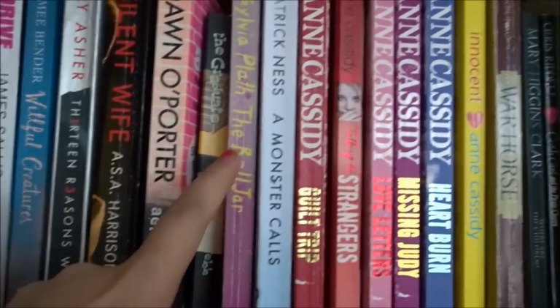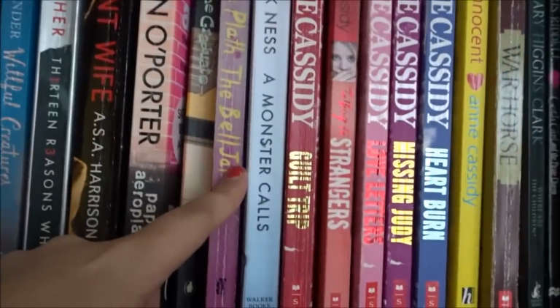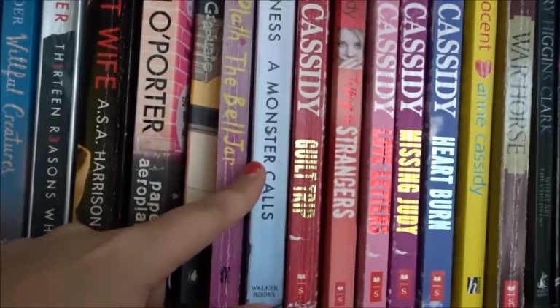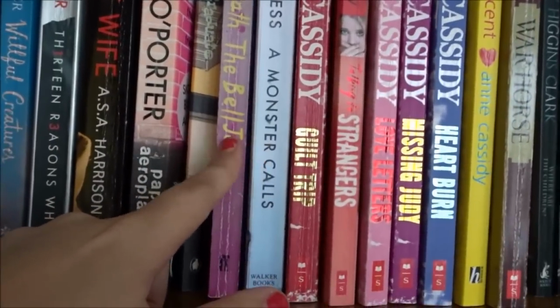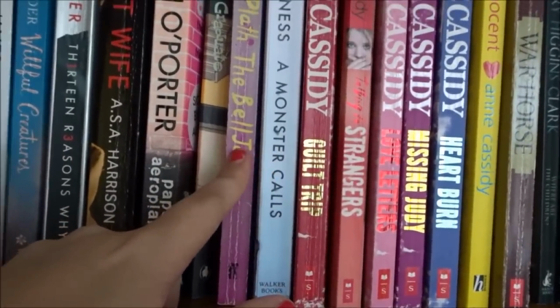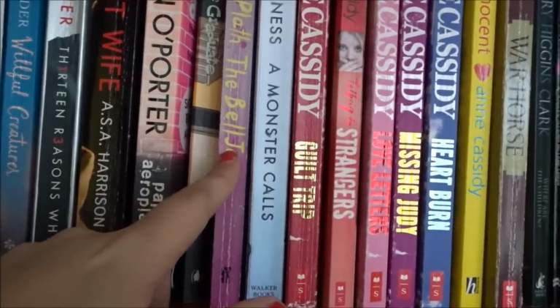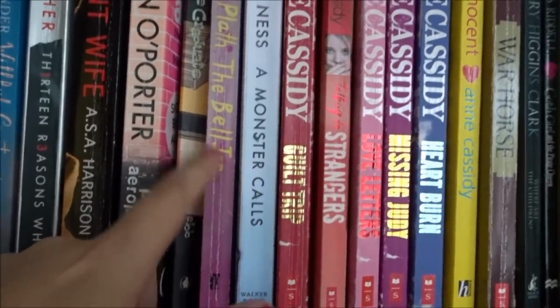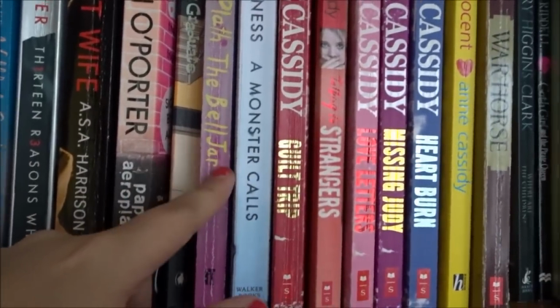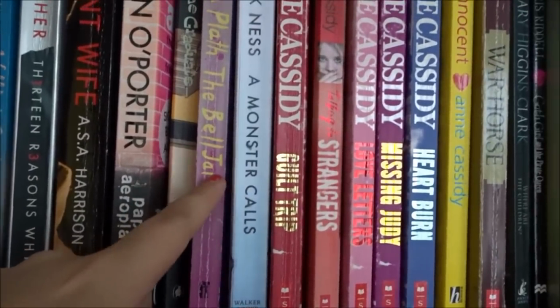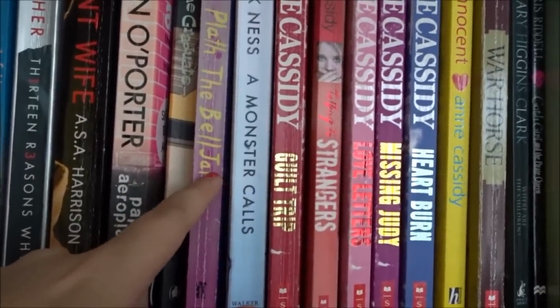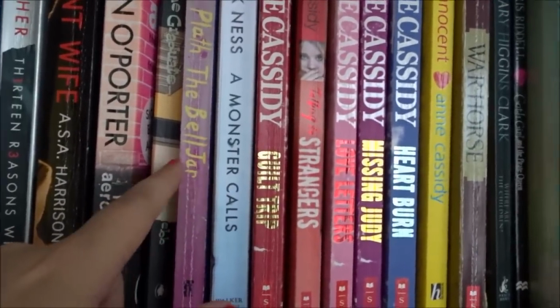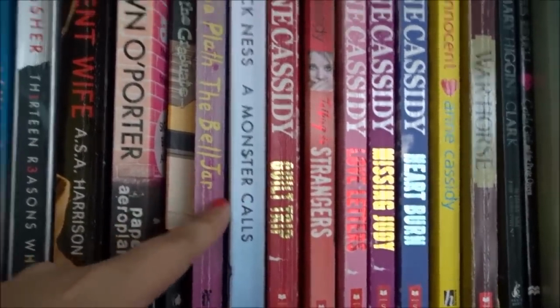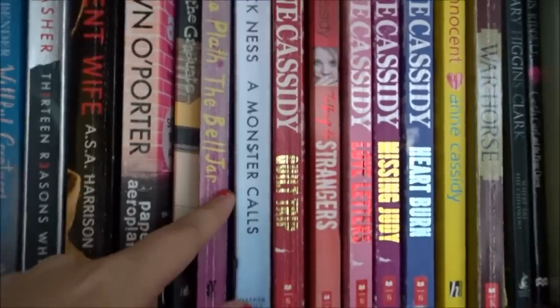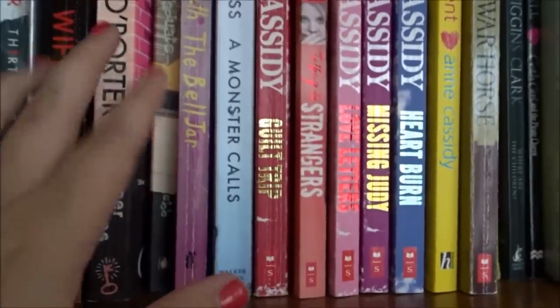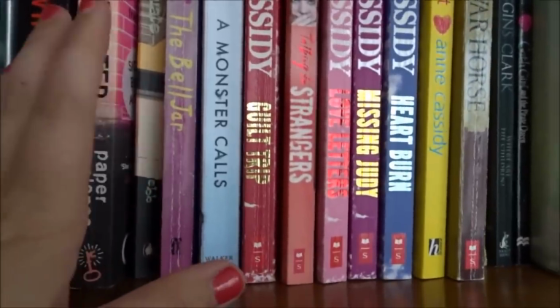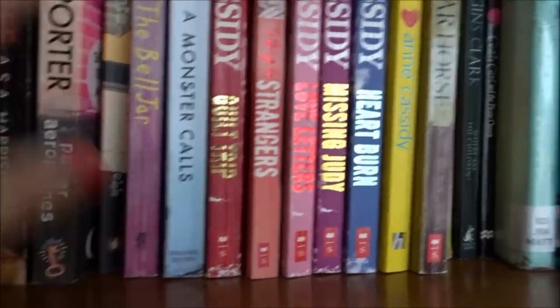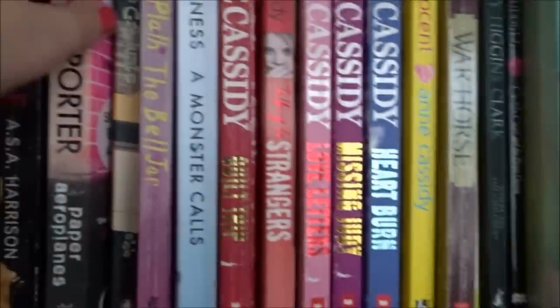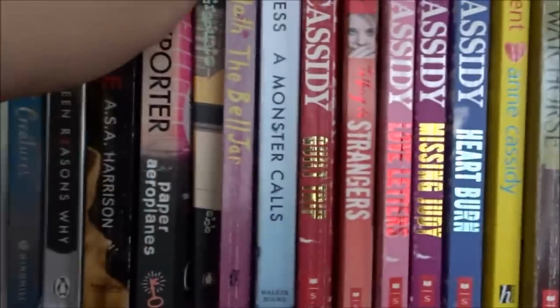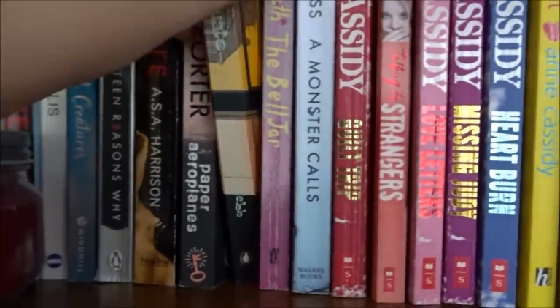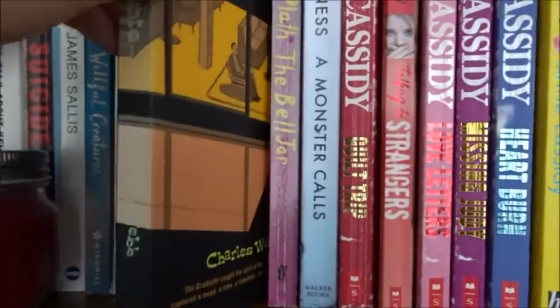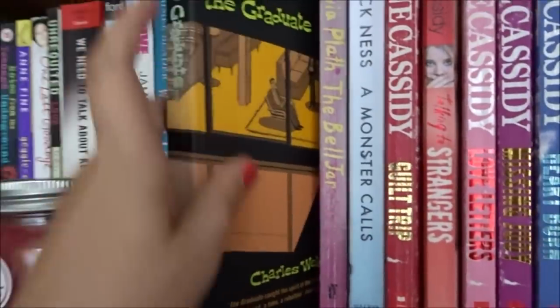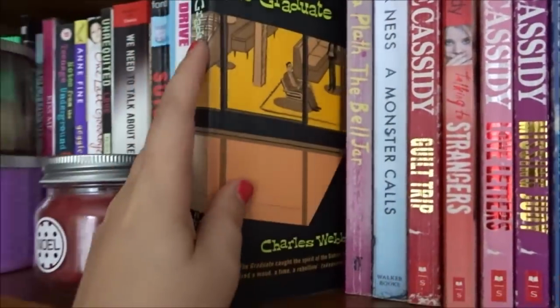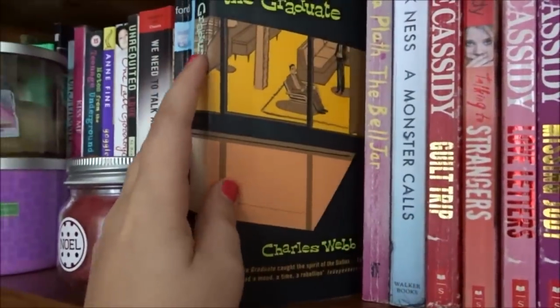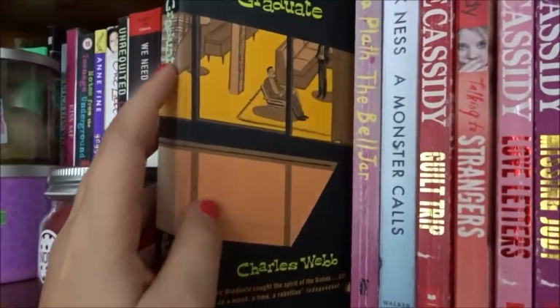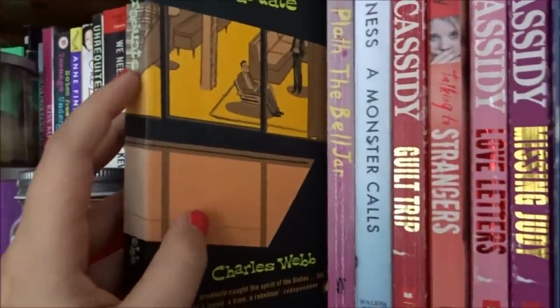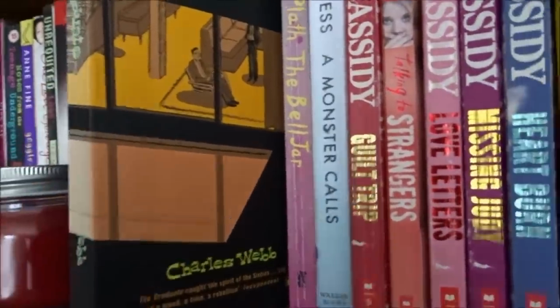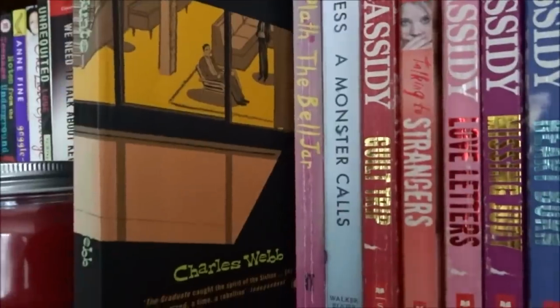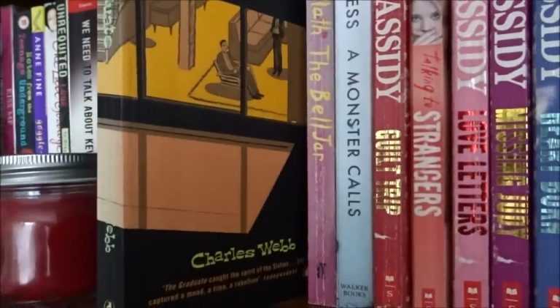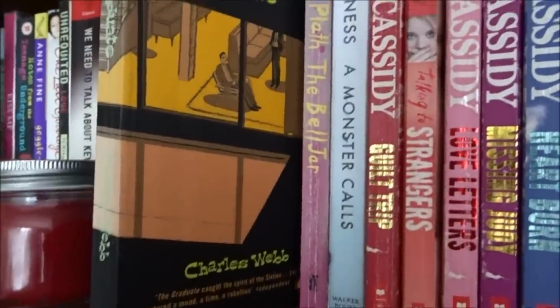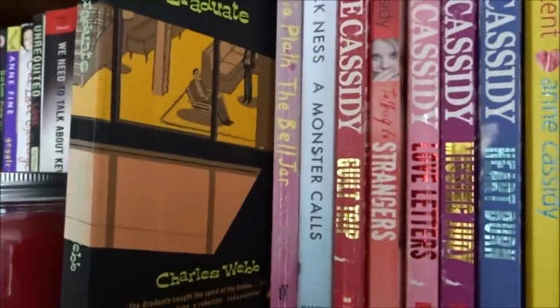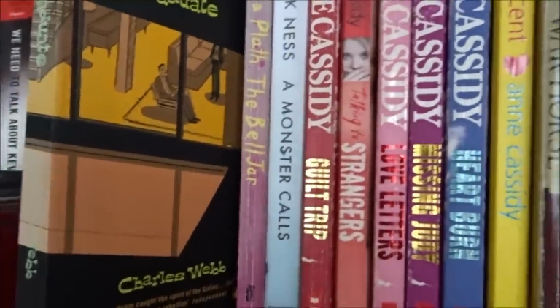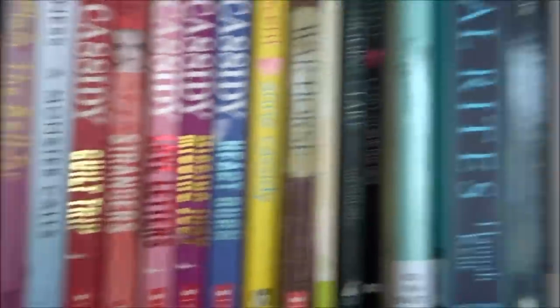I understand the beginning part was important for talking about mental health — I just didn't enjoy it. But let's go on to something I loved: The Graduate by Charles Webb. Mrs. Robinson, are you trying to seduce me?